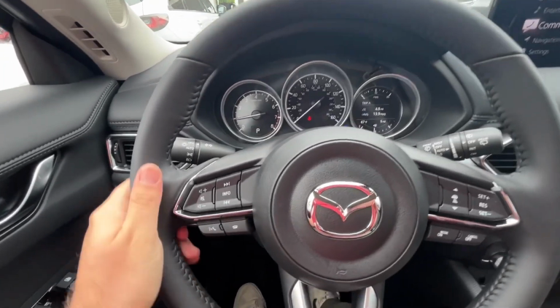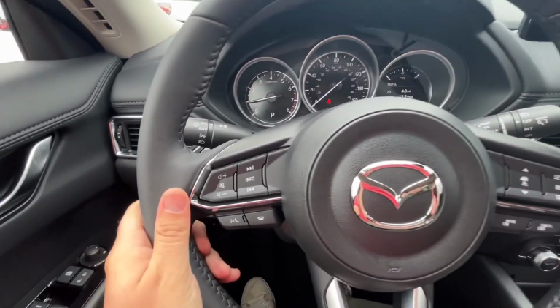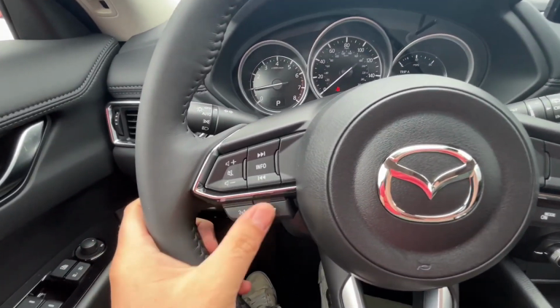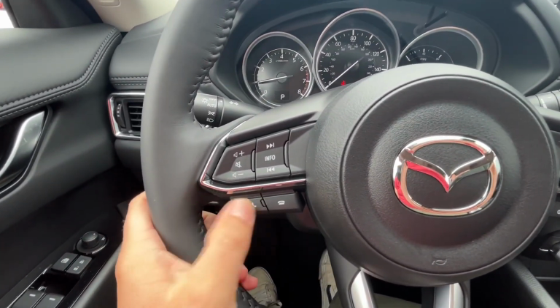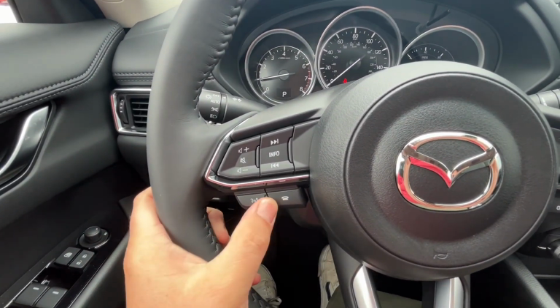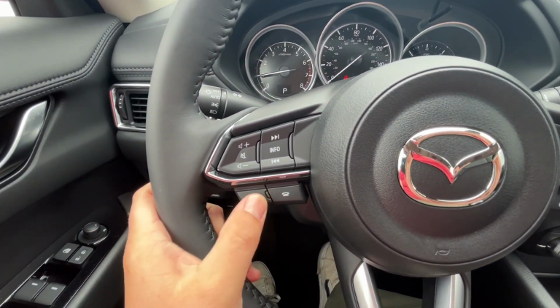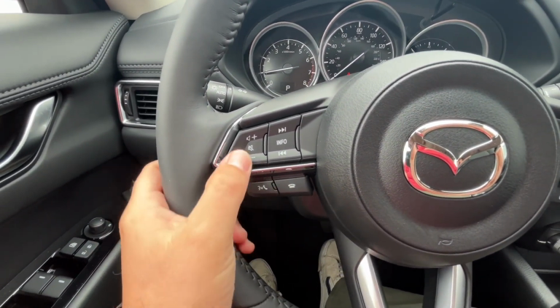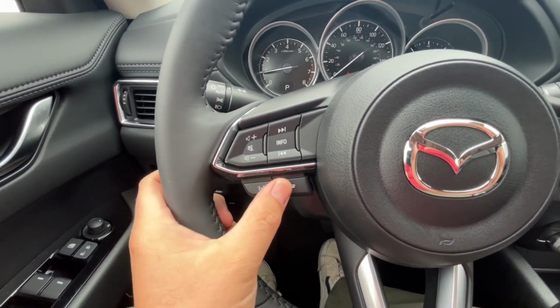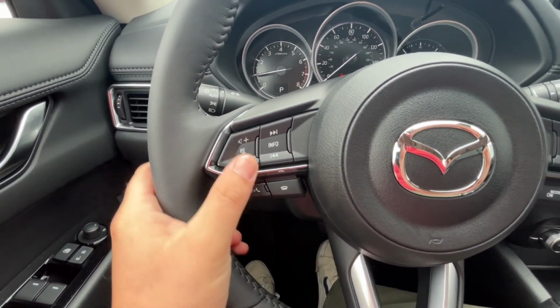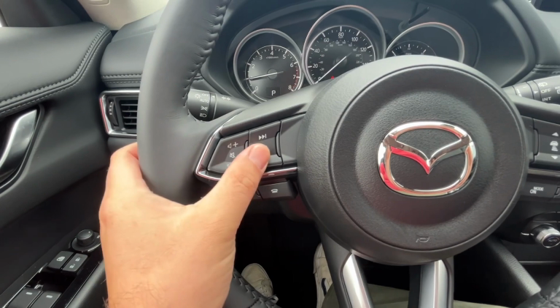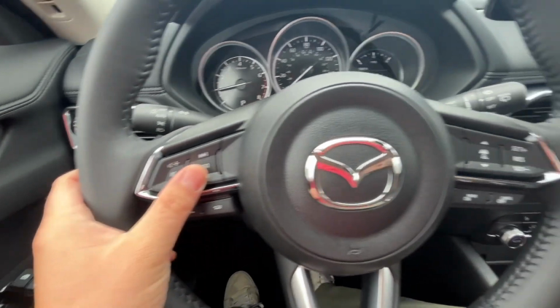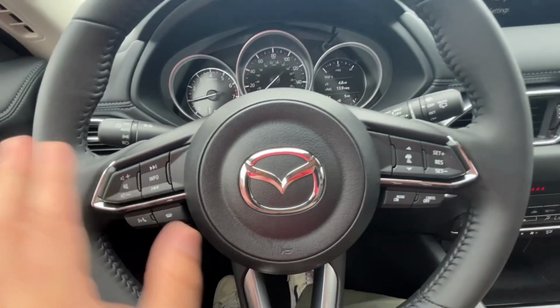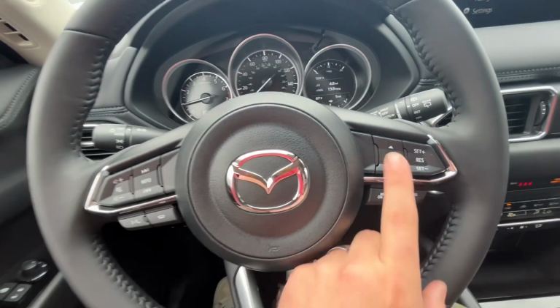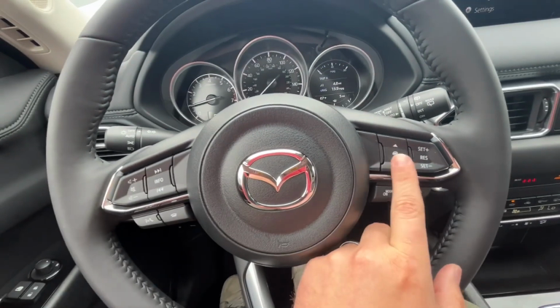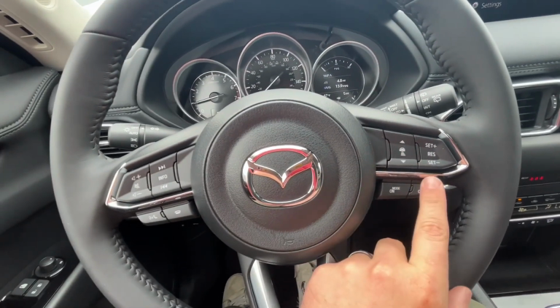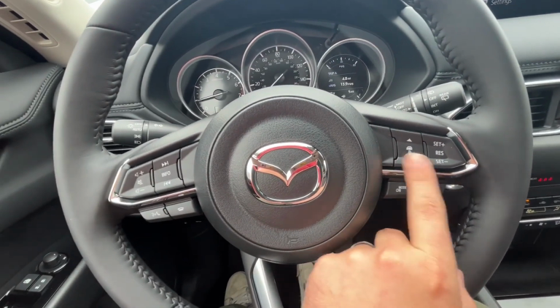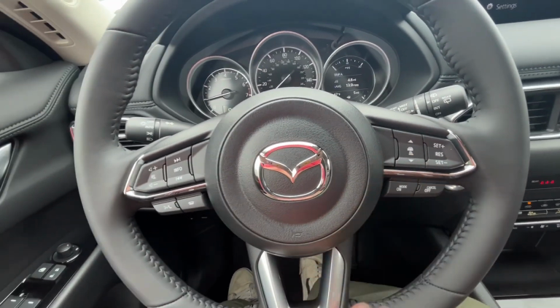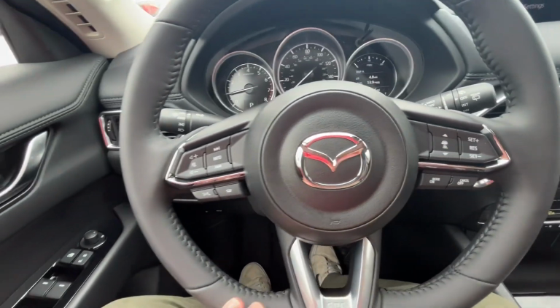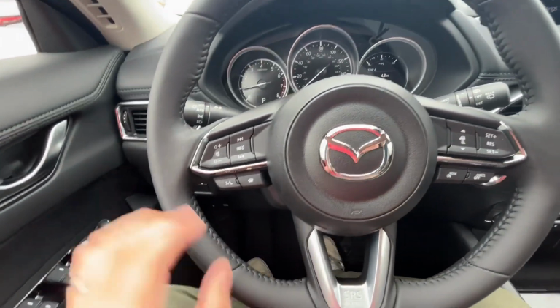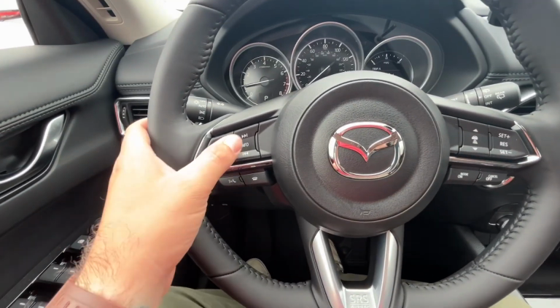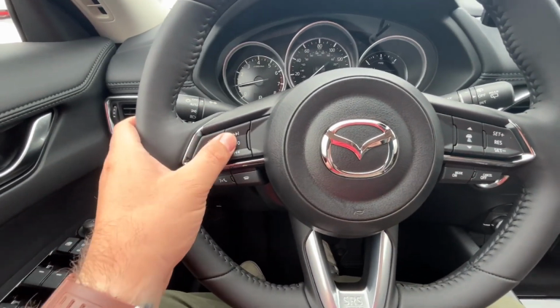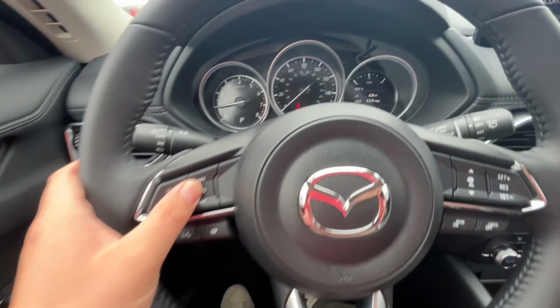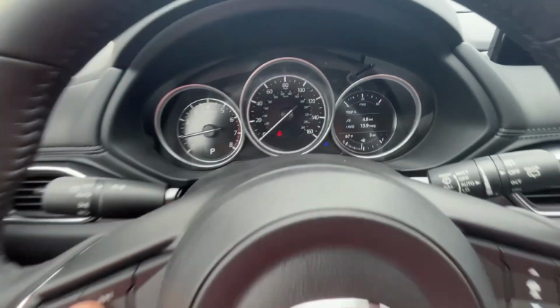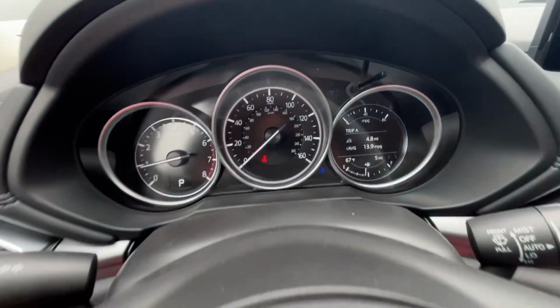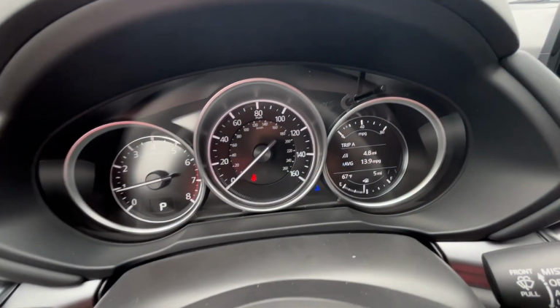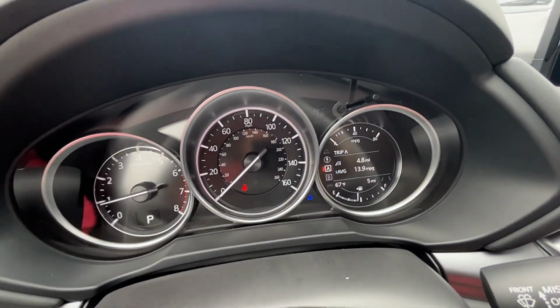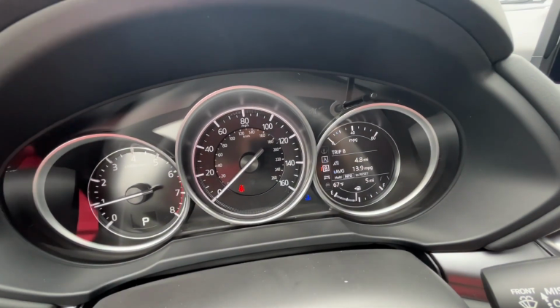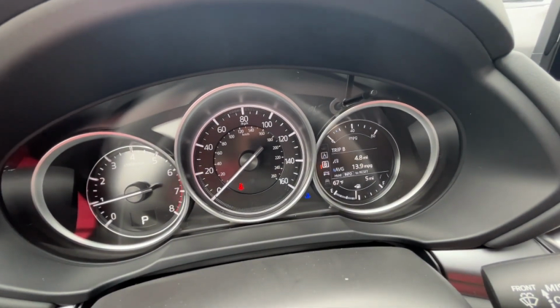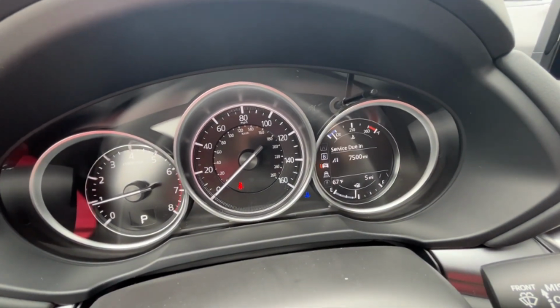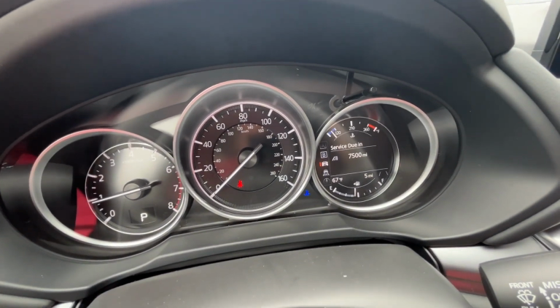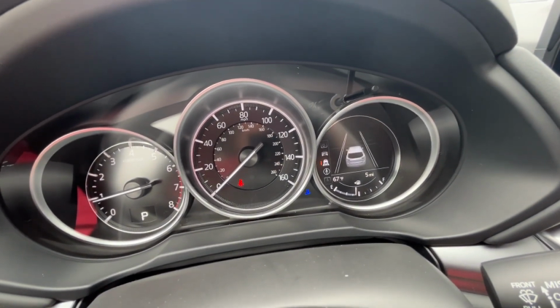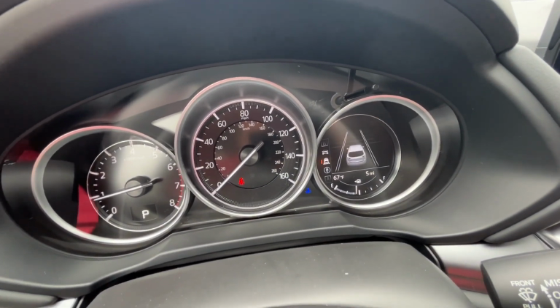Here is a look at the steering wheel — everything is at your fingertips. You can answer and hang up phone calls, change the volume and station, as well as set your adaptive cruise control. On the right hand side, by clicking this info button, it will change the digital display so you can select whichever one you like best.